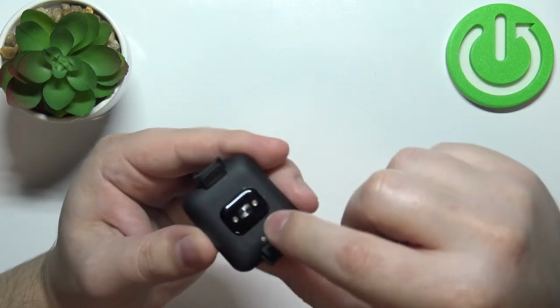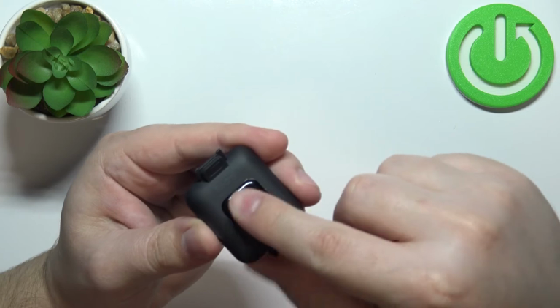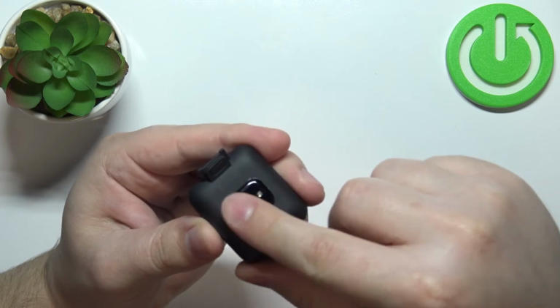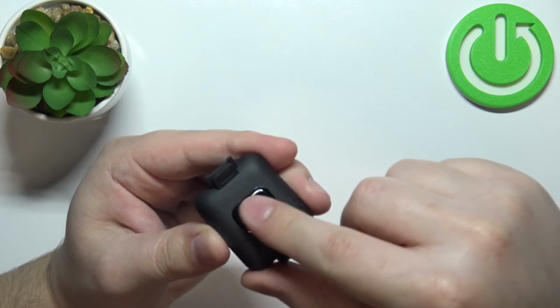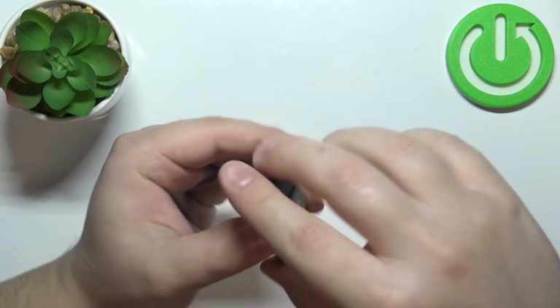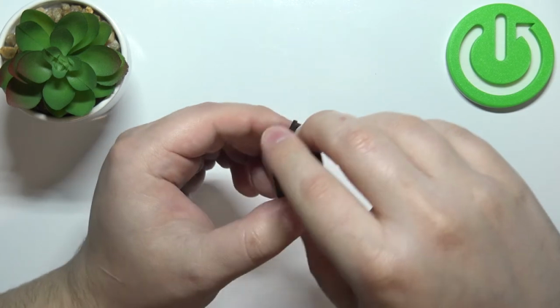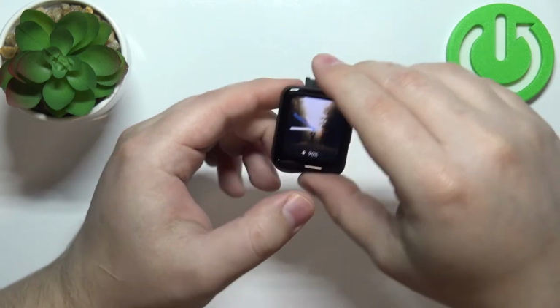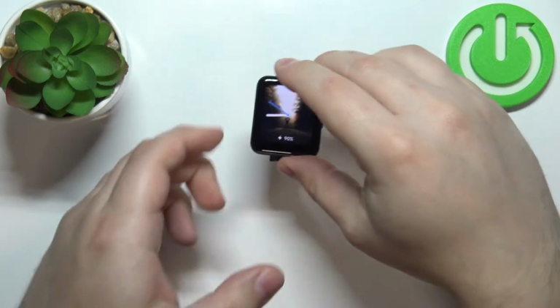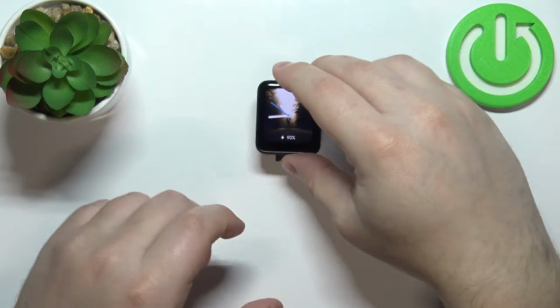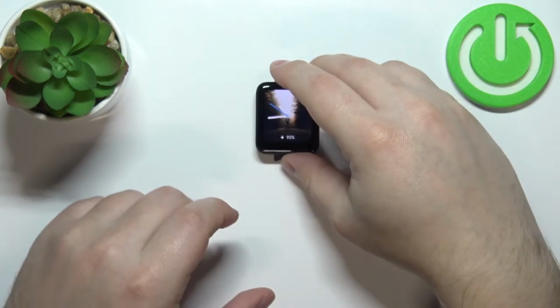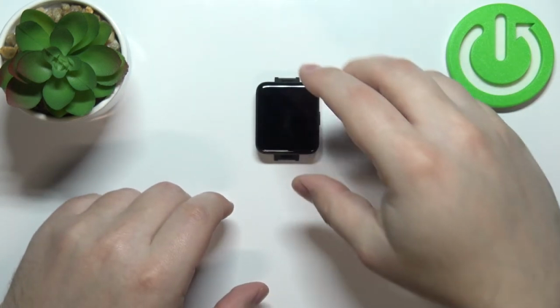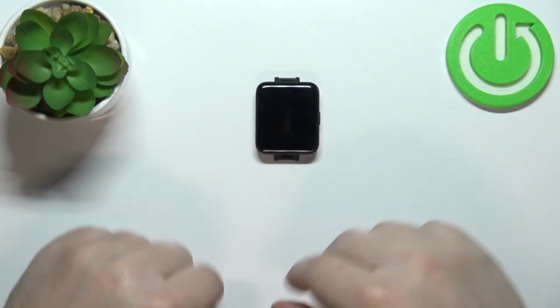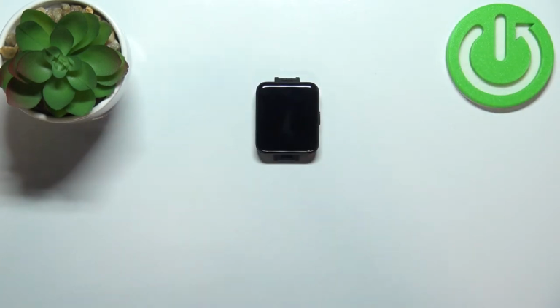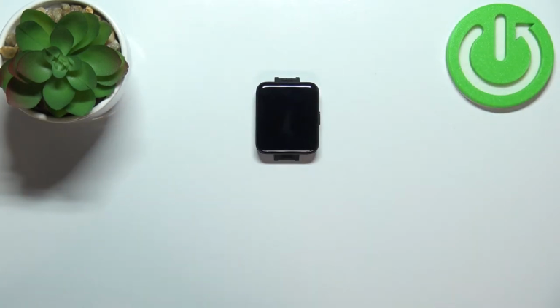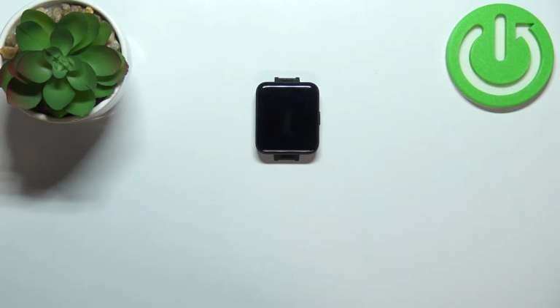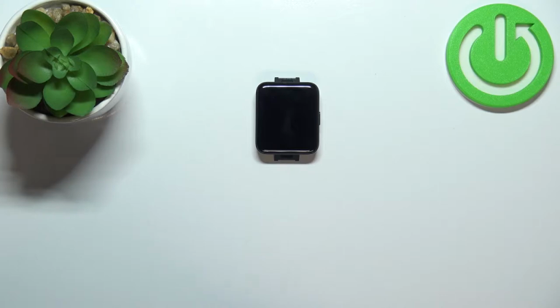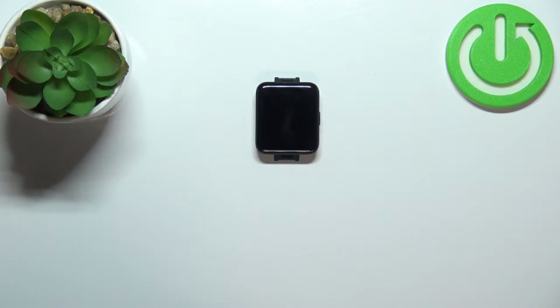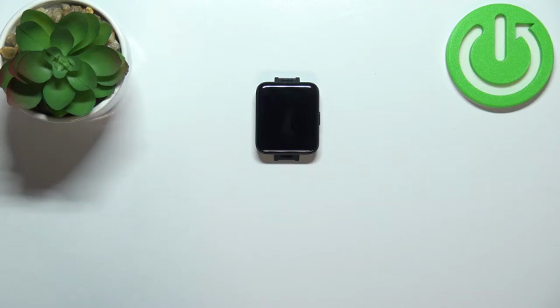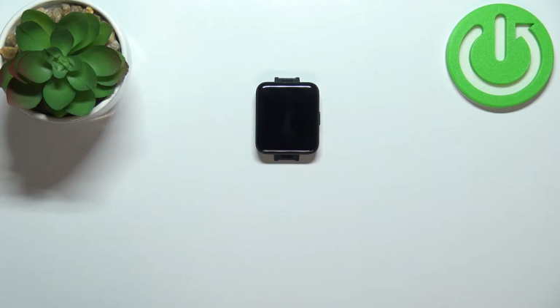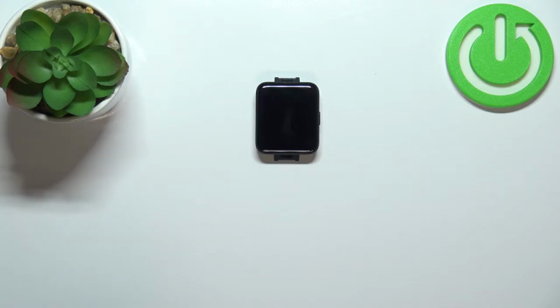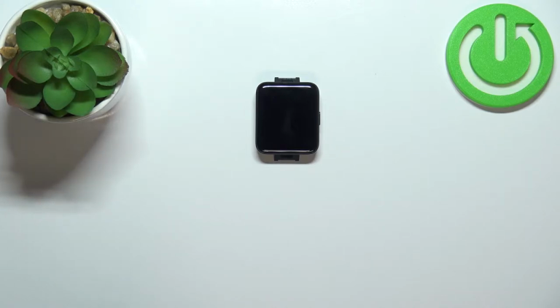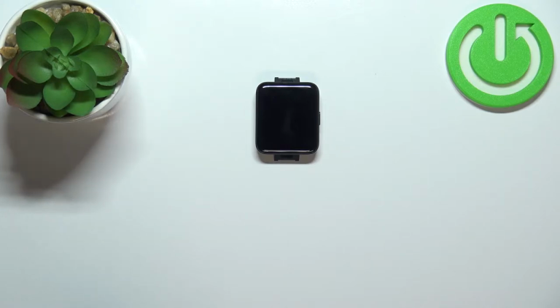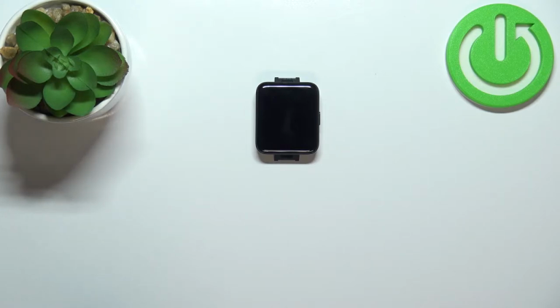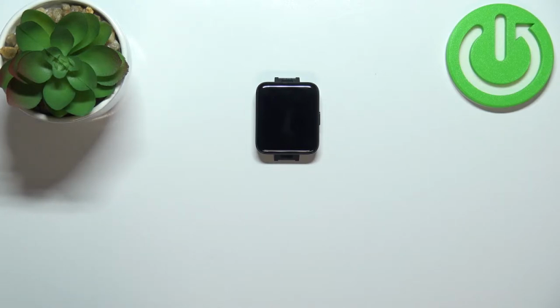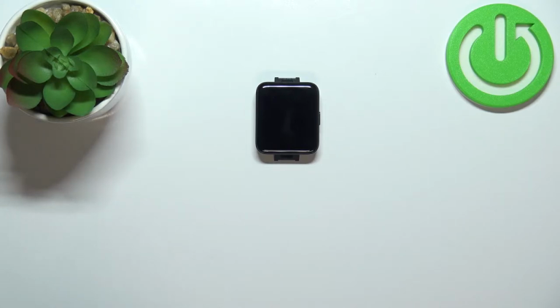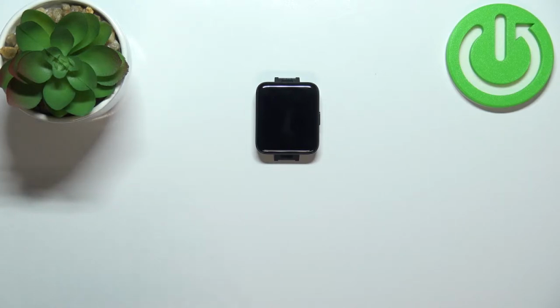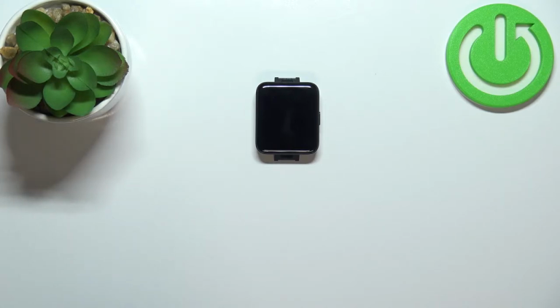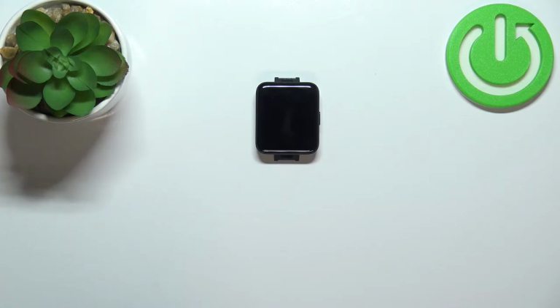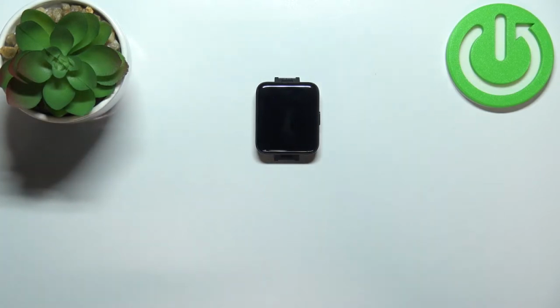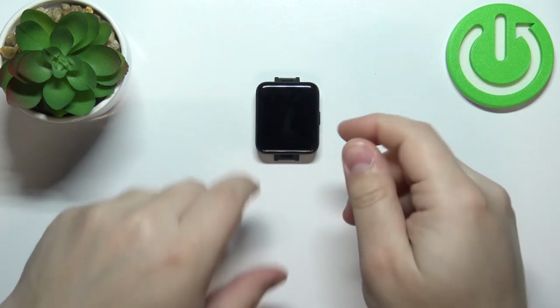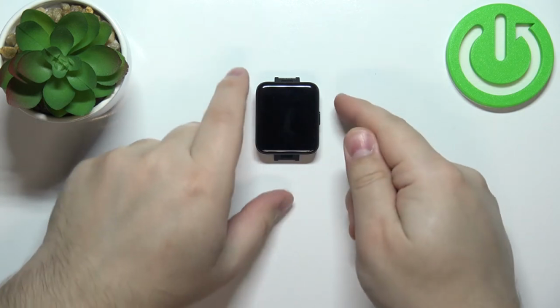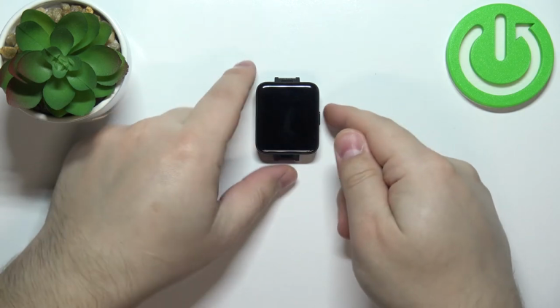I'm just going to put my finger on the sensor on the back, but because of that my results might not be too accurate. Now let's continue with the measurement — first we need to wake up the screen on our watch.